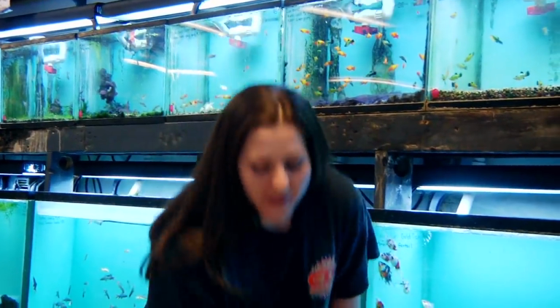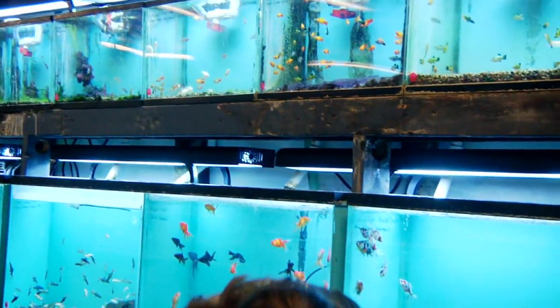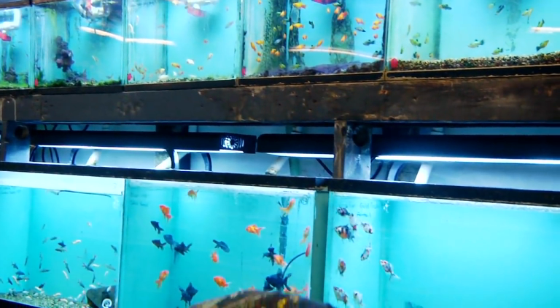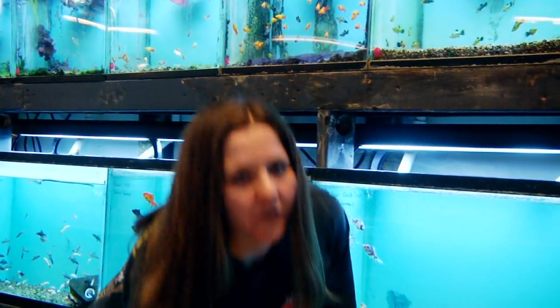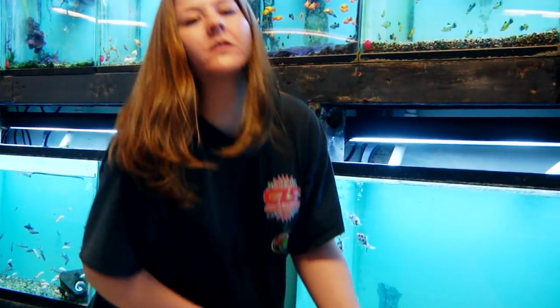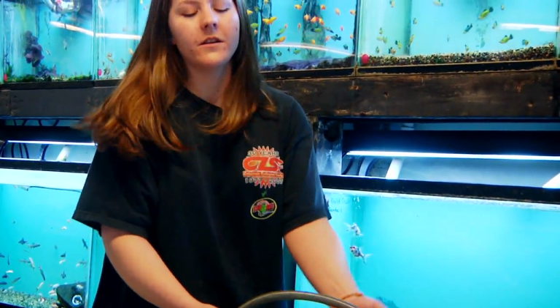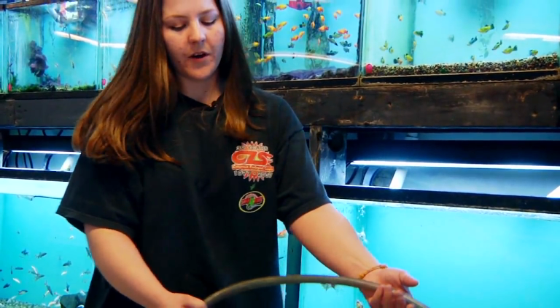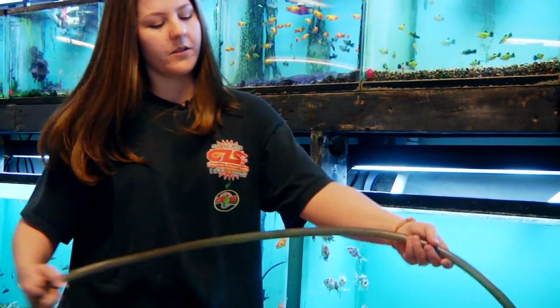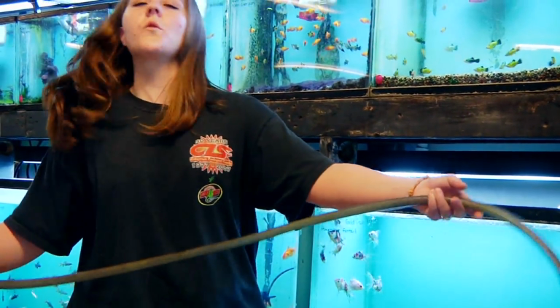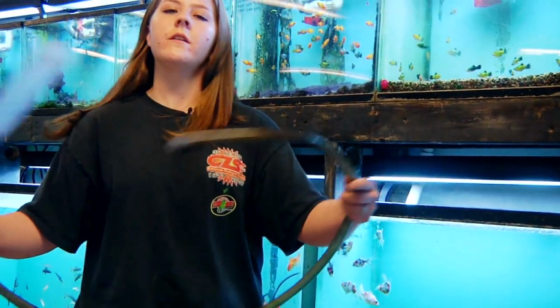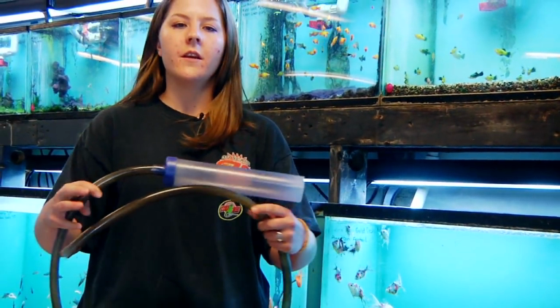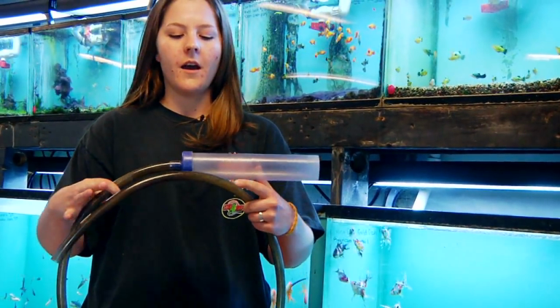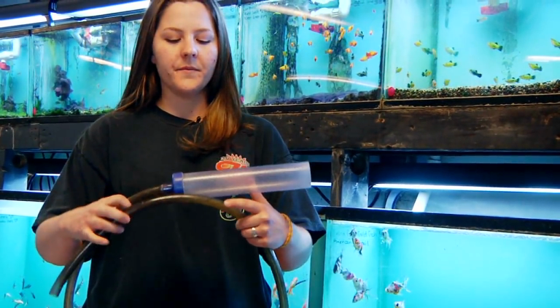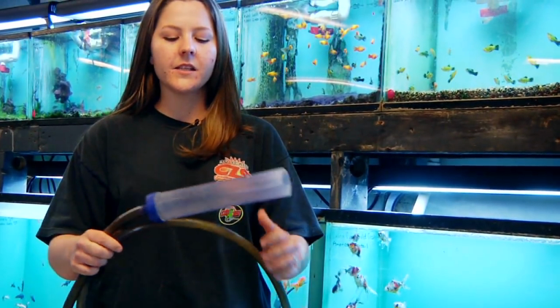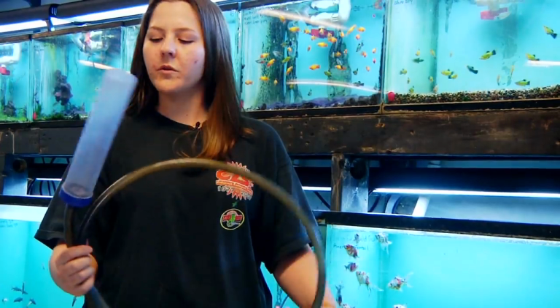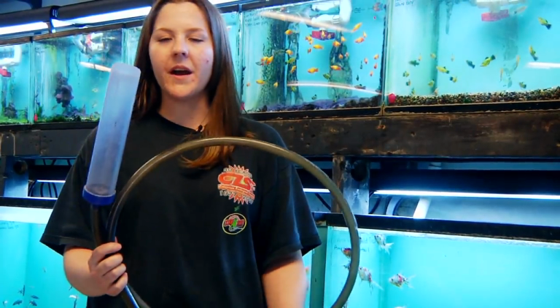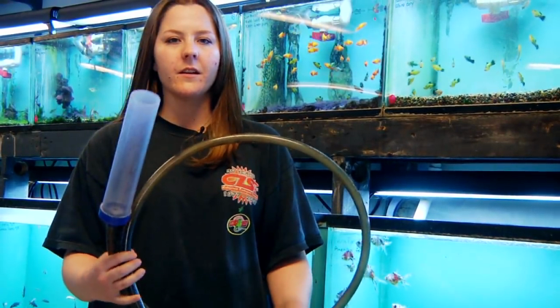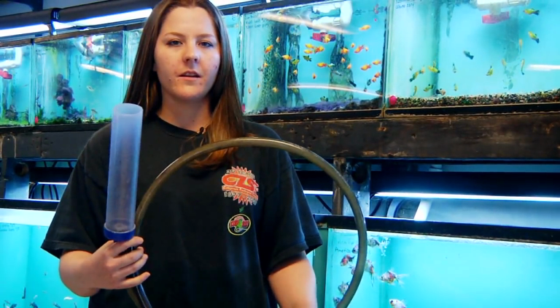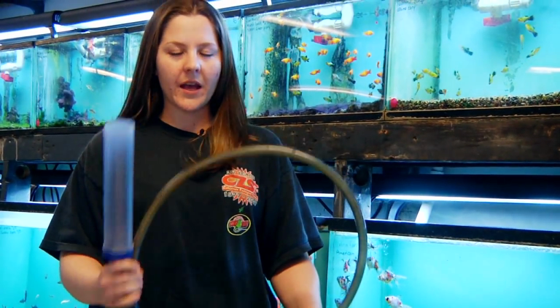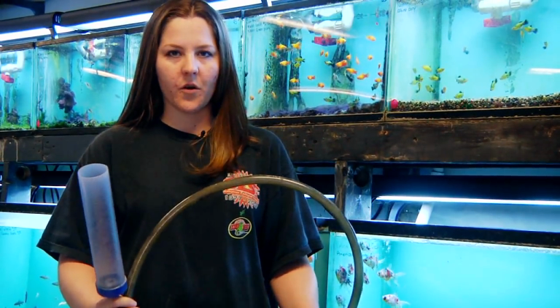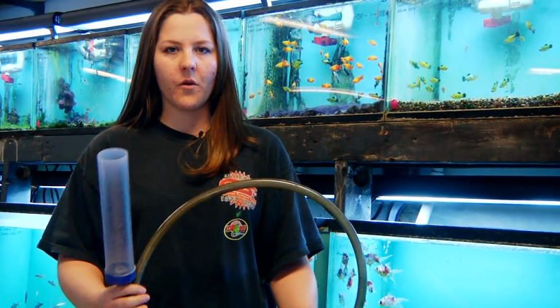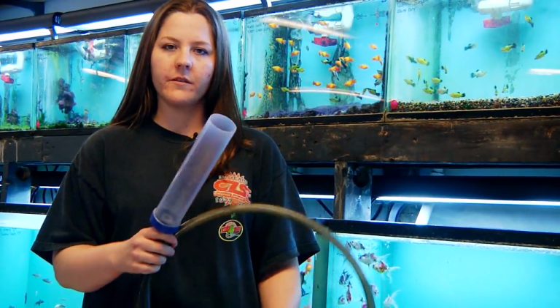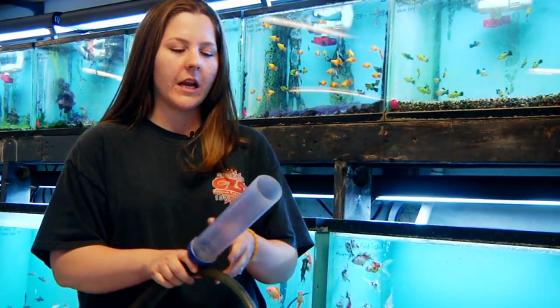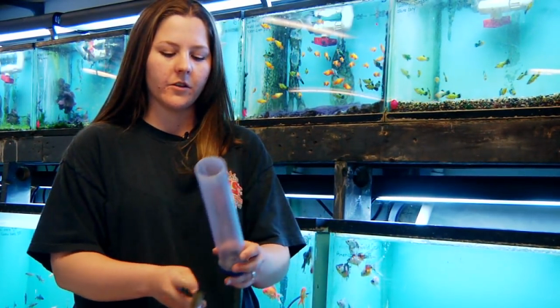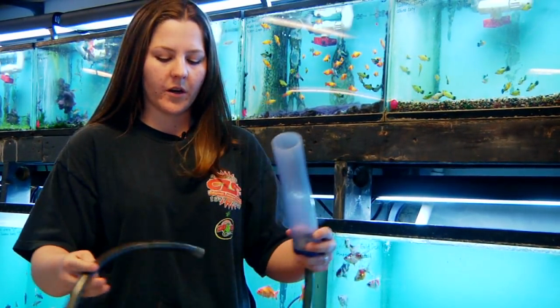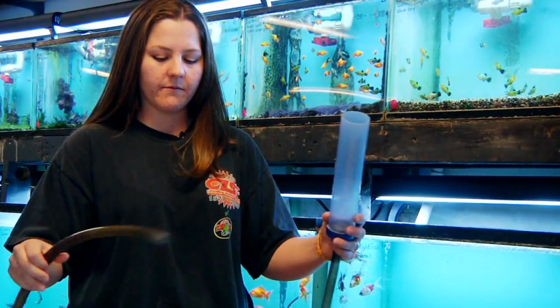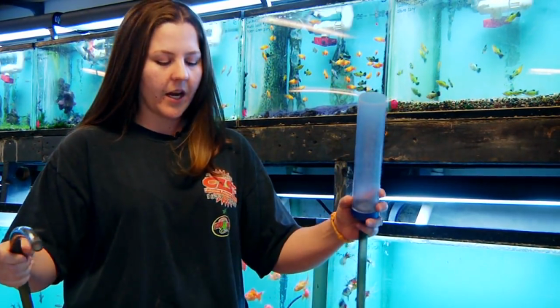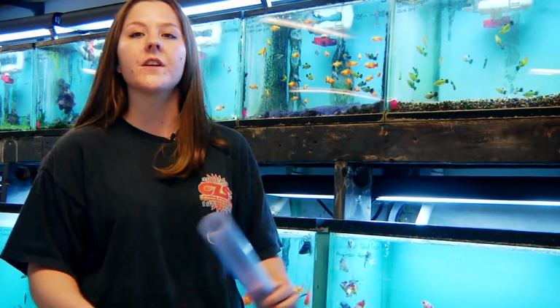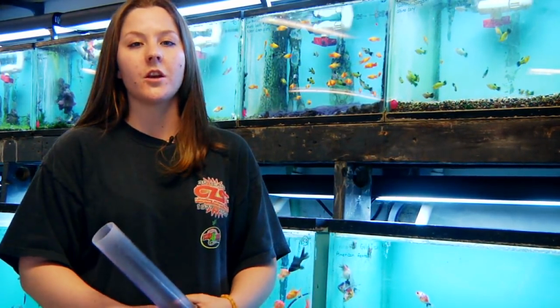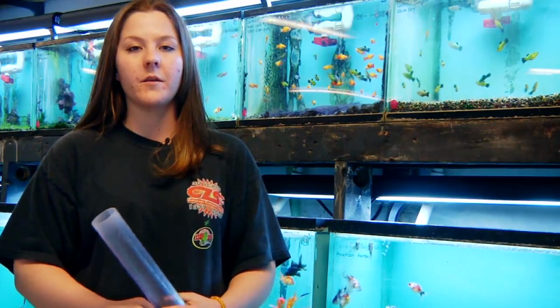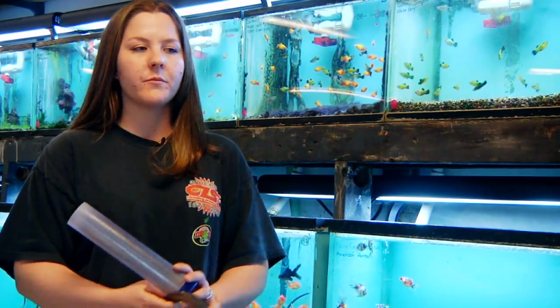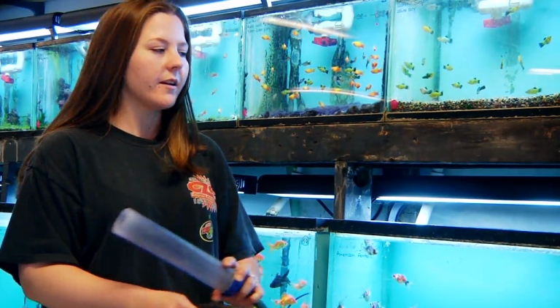This is our basic gravel cleaner from our store. This is what you would be buying in a pet store or any other store that carries fish aquarium products.